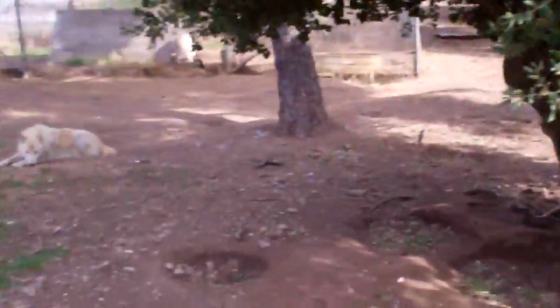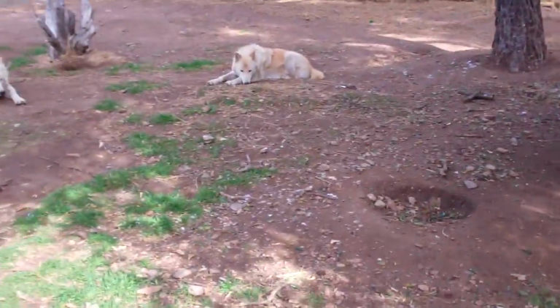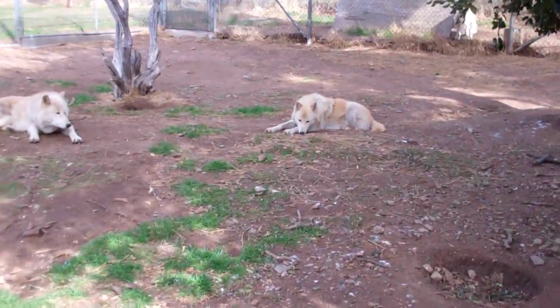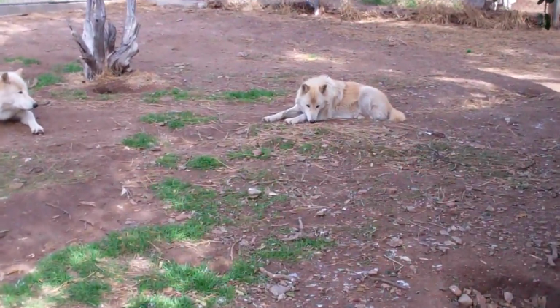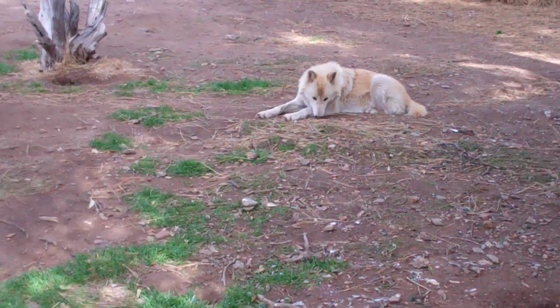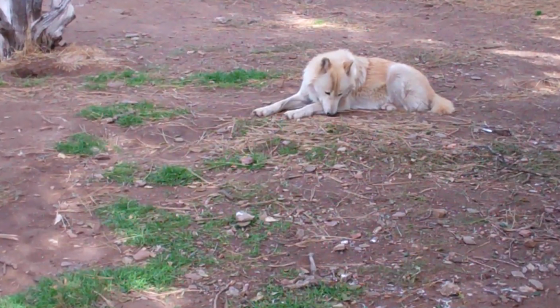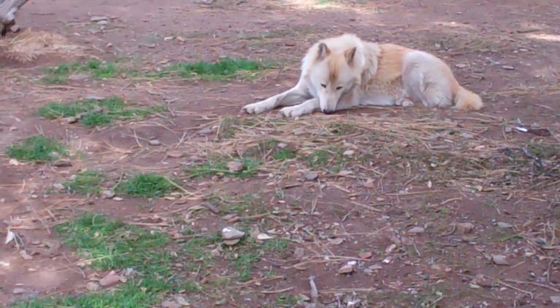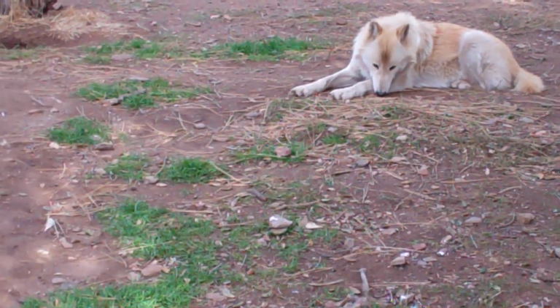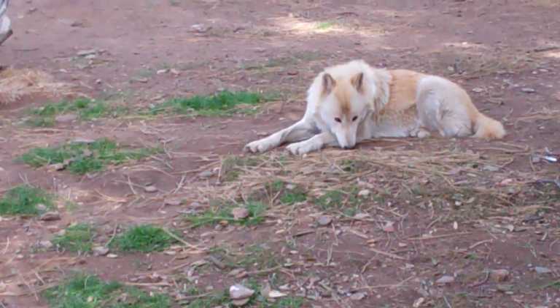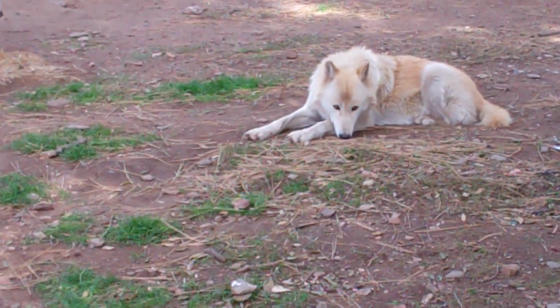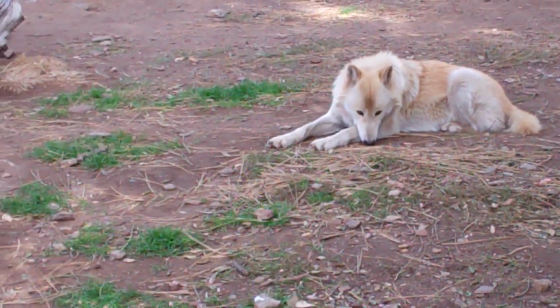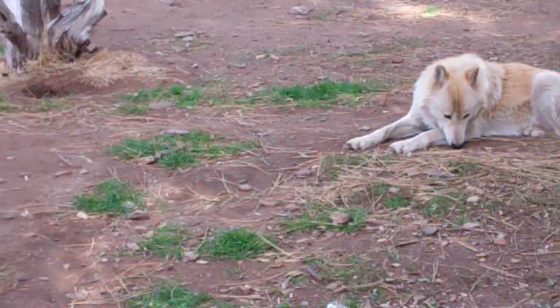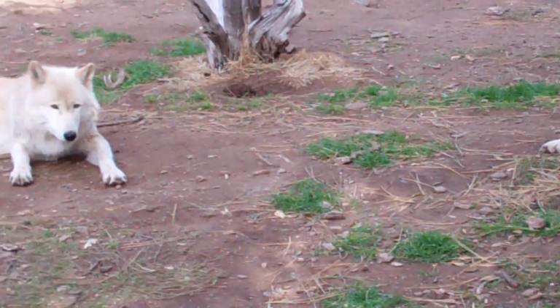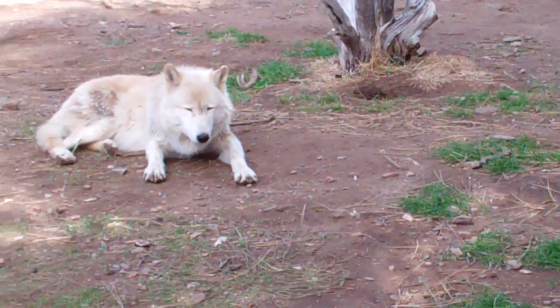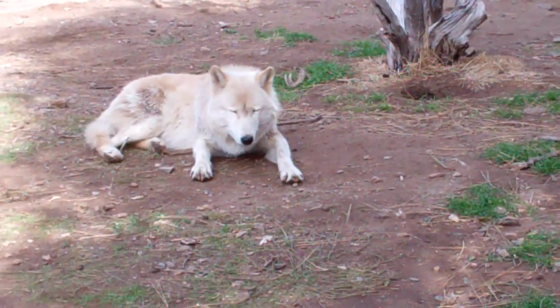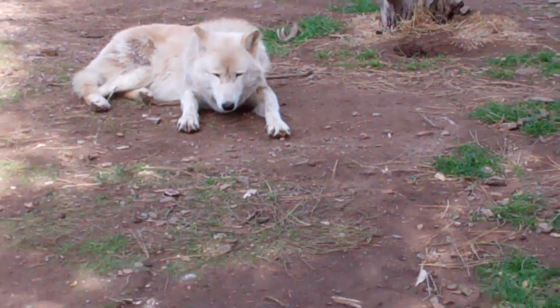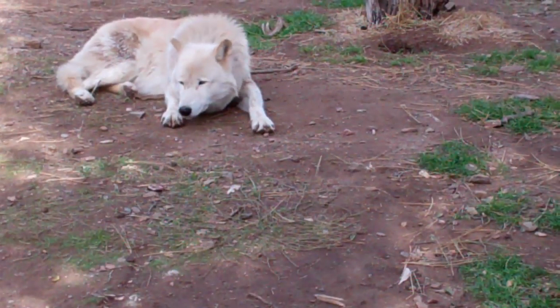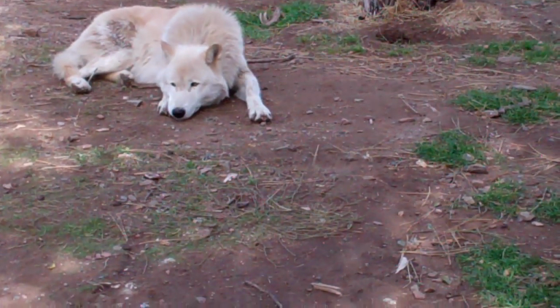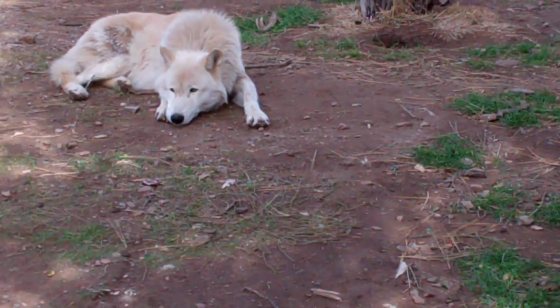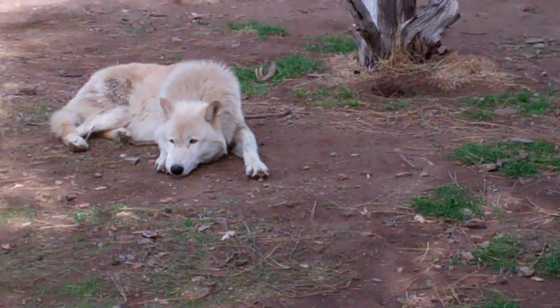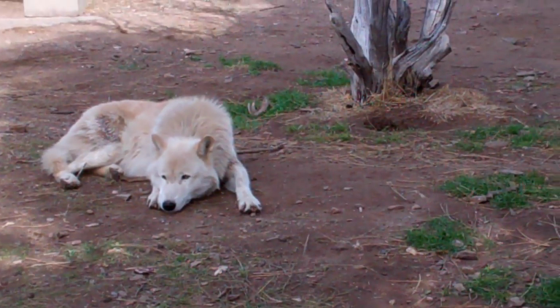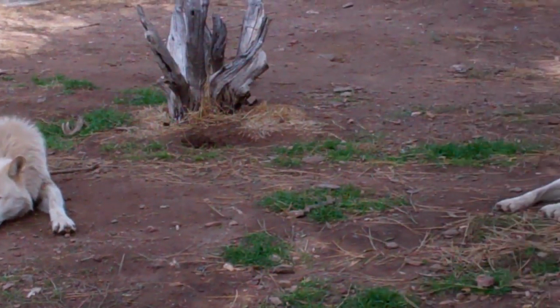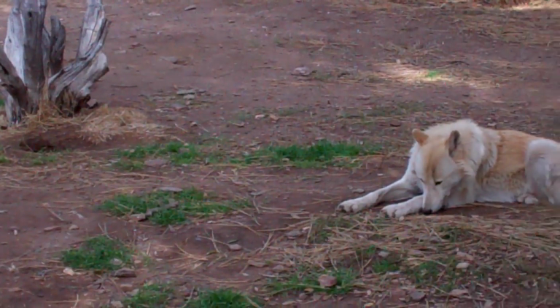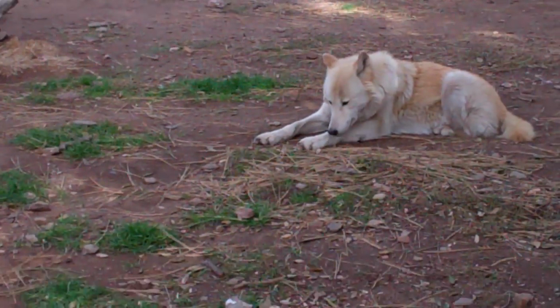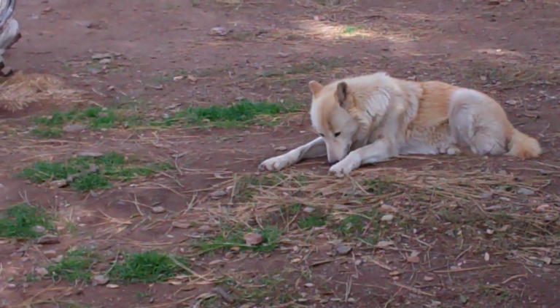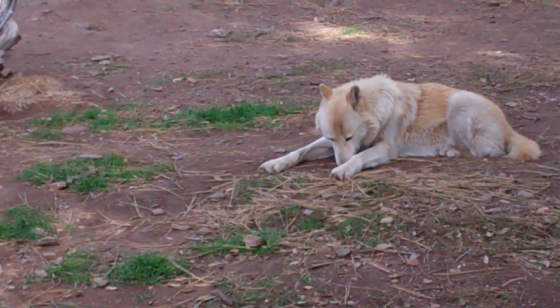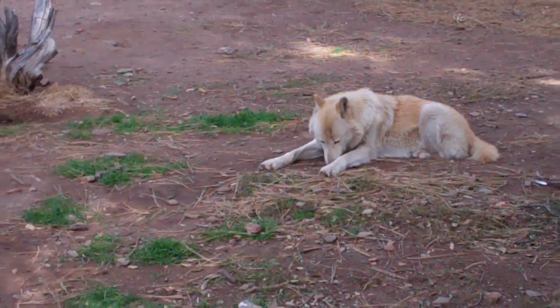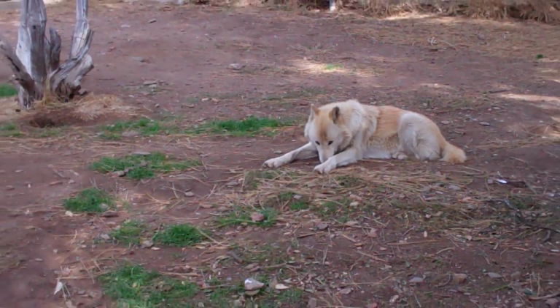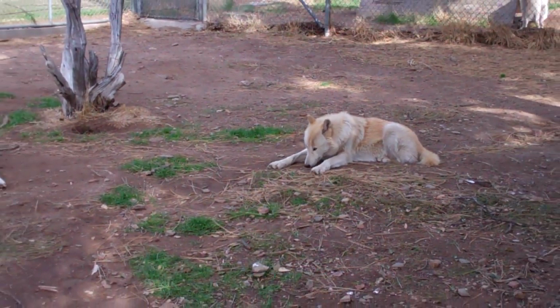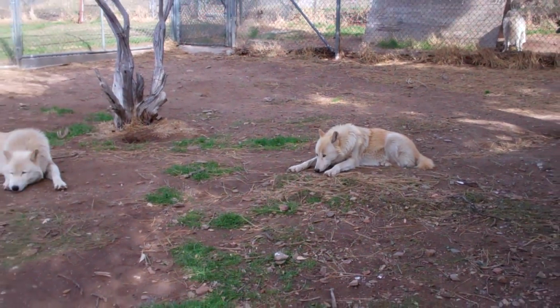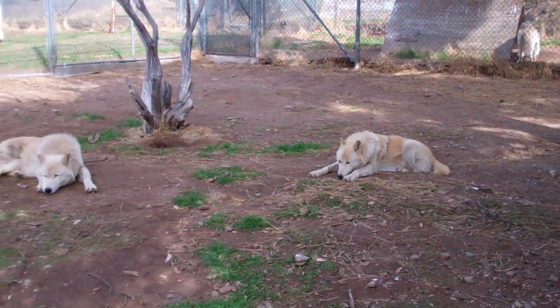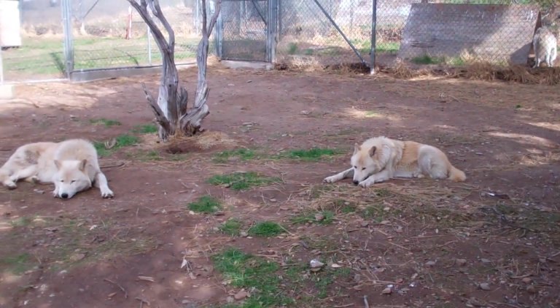I'm going to zoom in on that — you can see they have very large paws. So they act like snowshoes in the wintertime, but in the summertime they almost act like shovels. It makes them very good at digging holes to get to the cooler soil underneath.